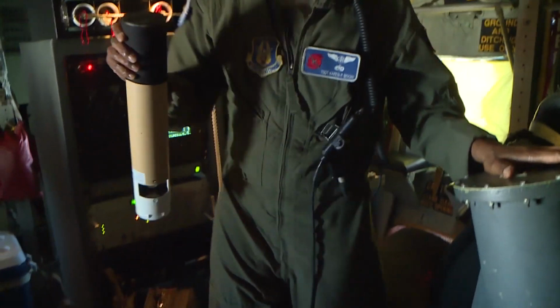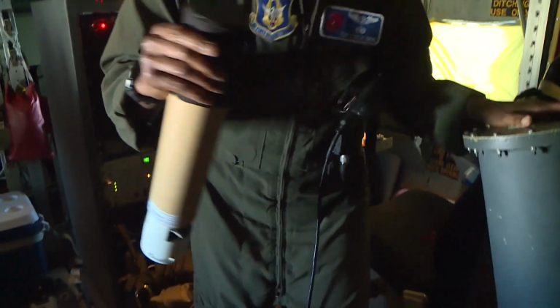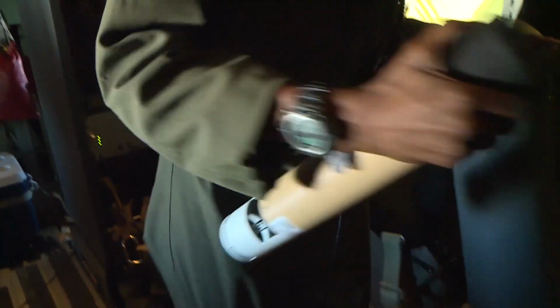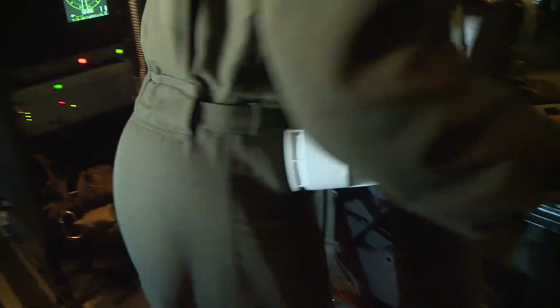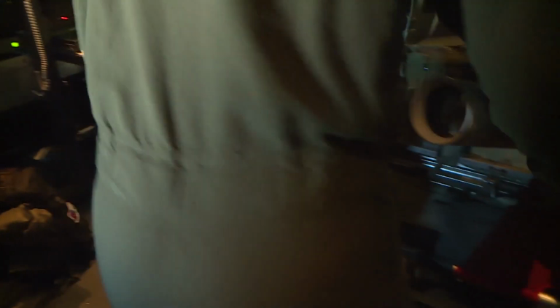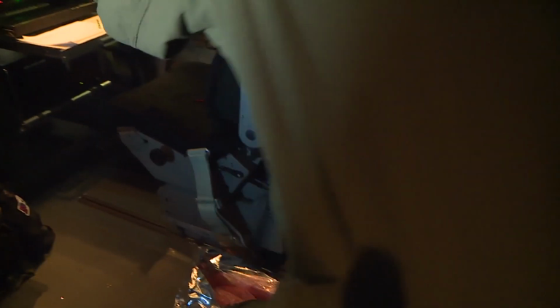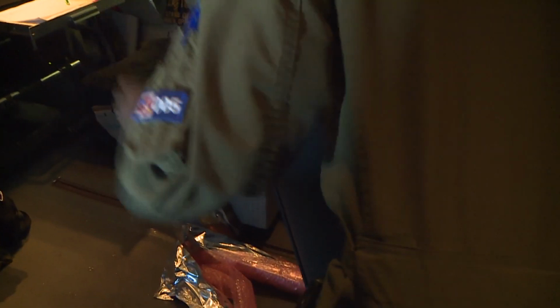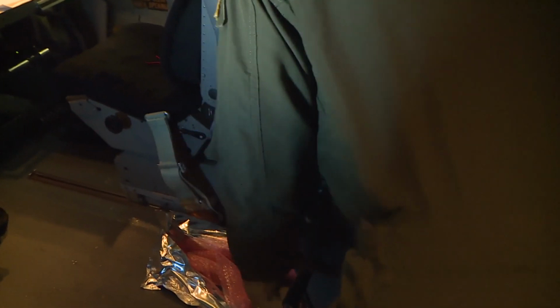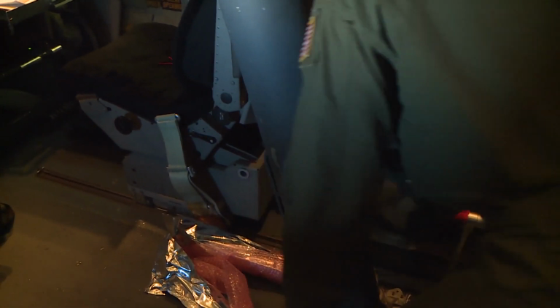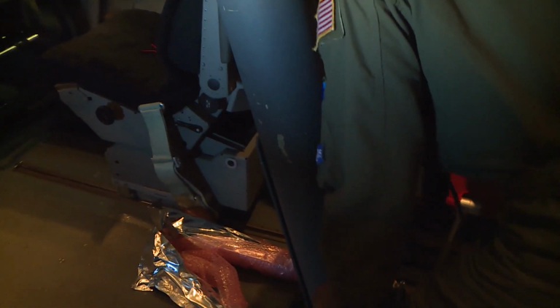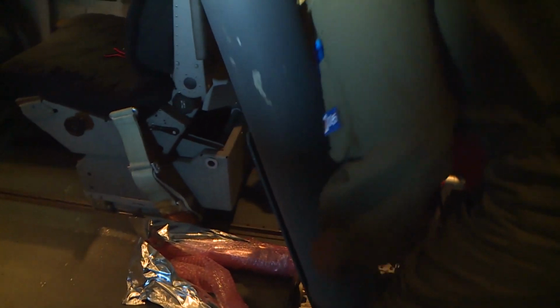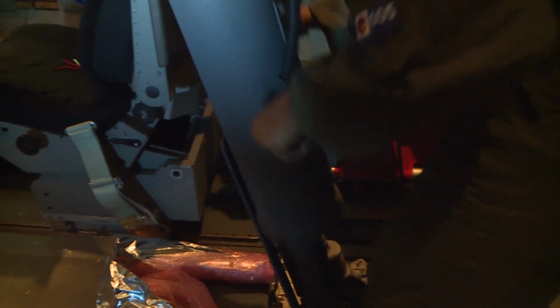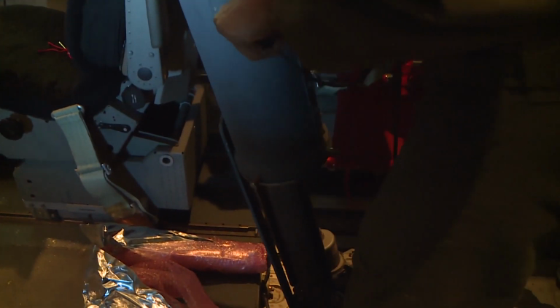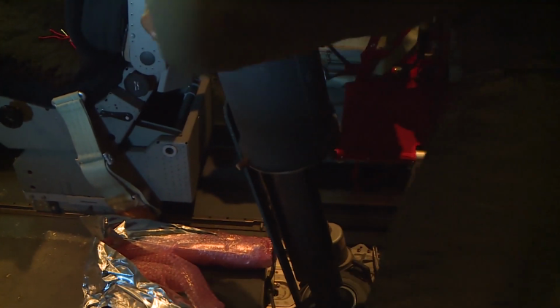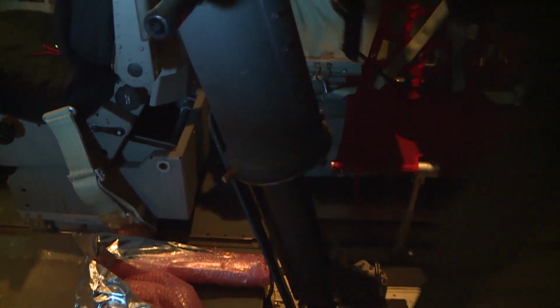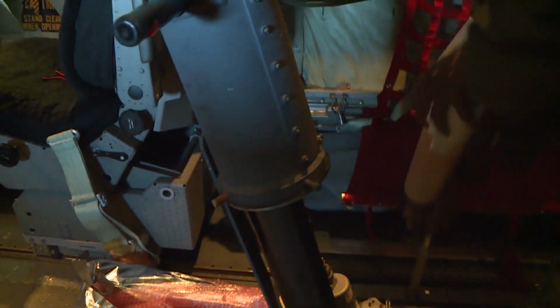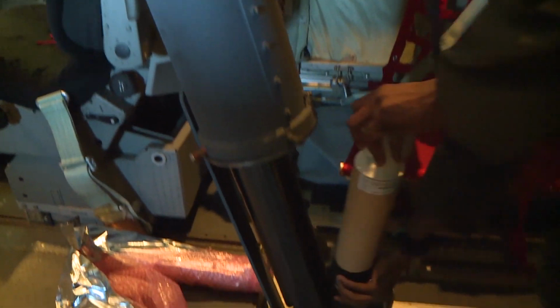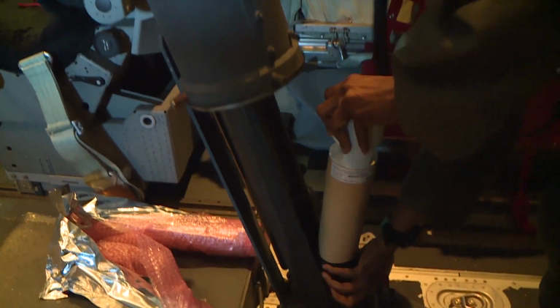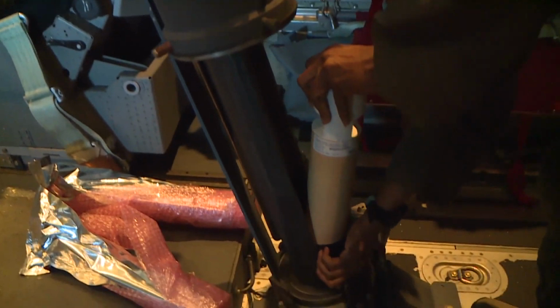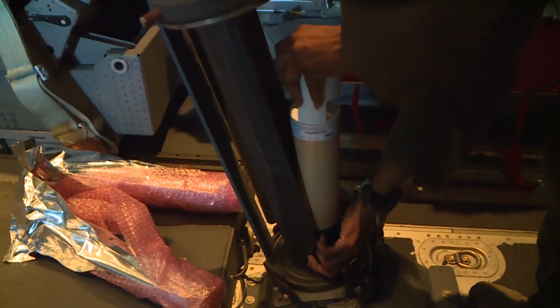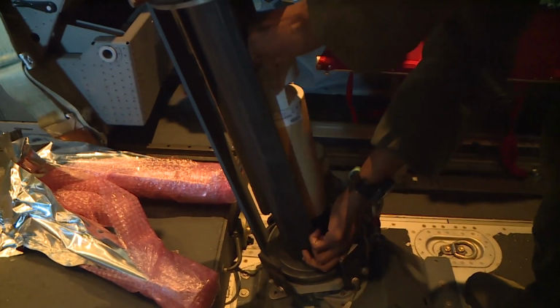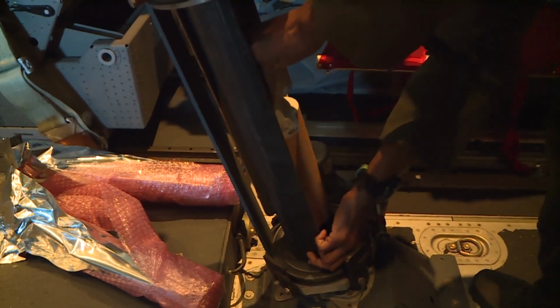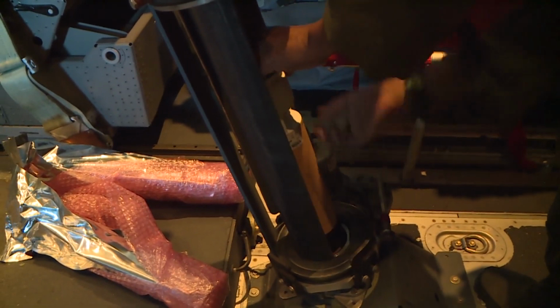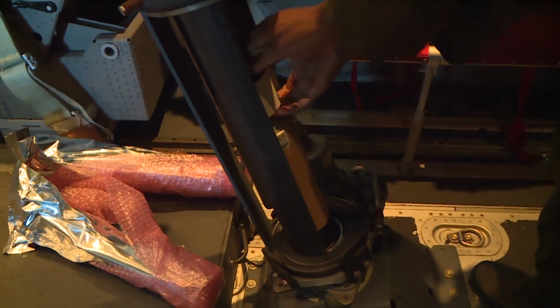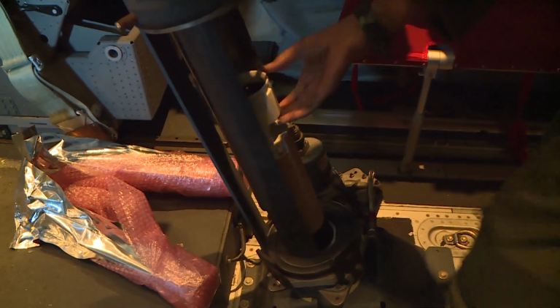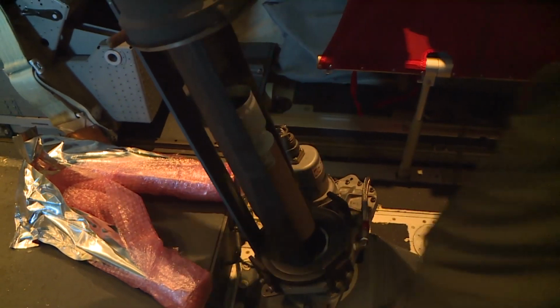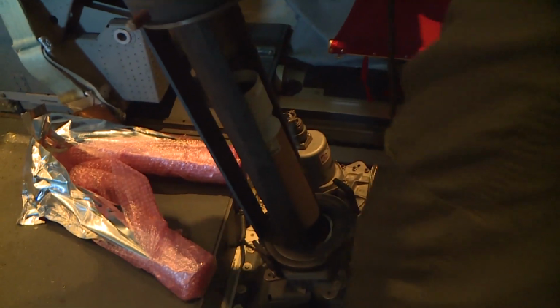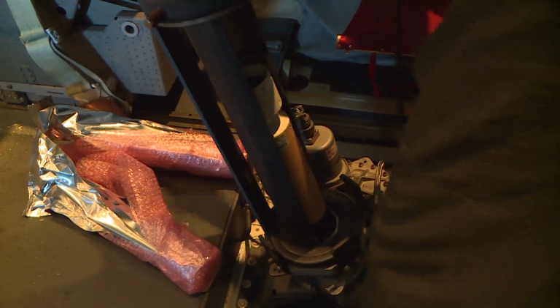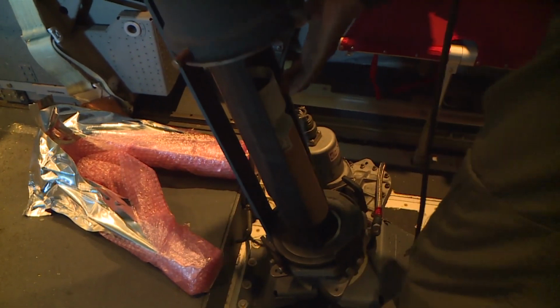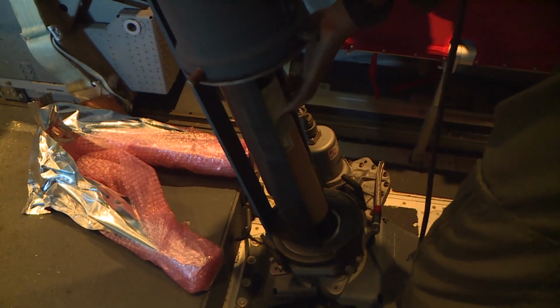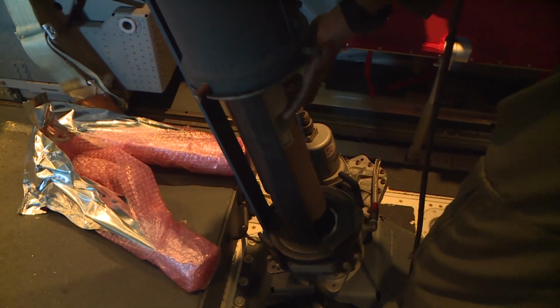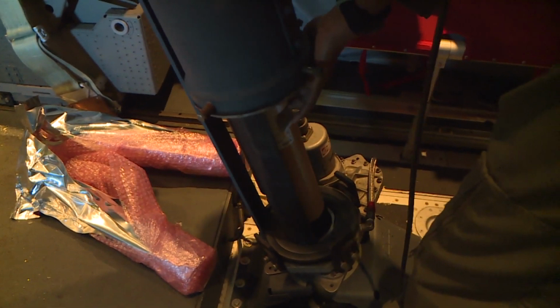Most of the data actually comes from the plane, but we get a couple of specialized readings from the sondes, which we'll usually release in the eye wall and in the center.